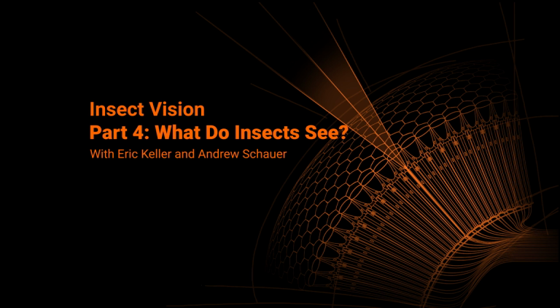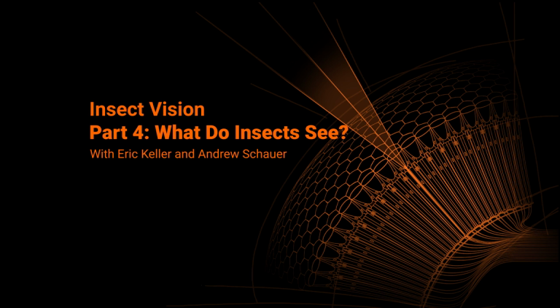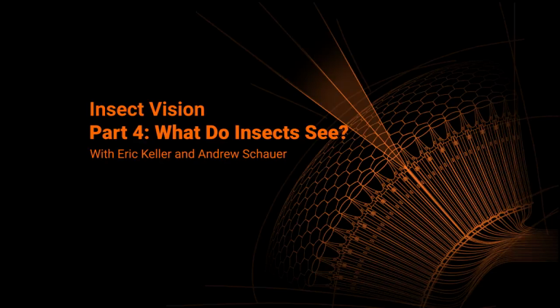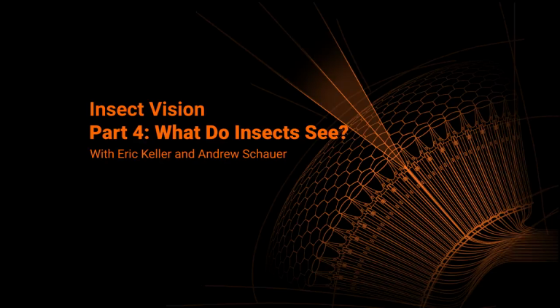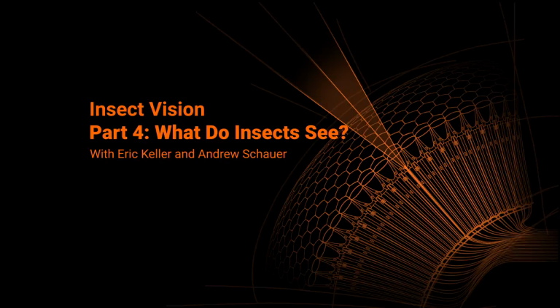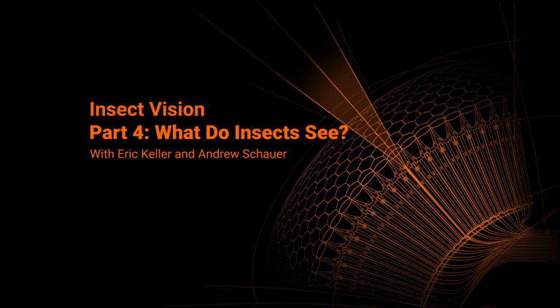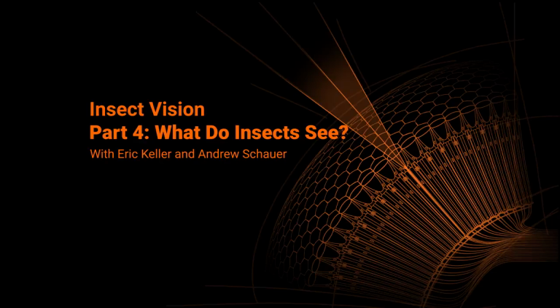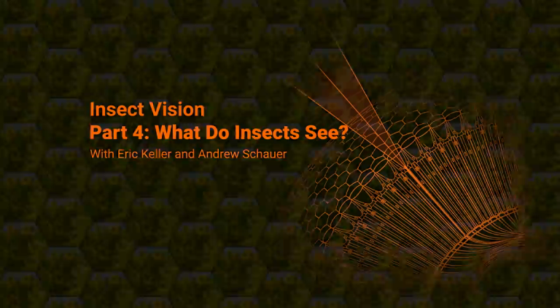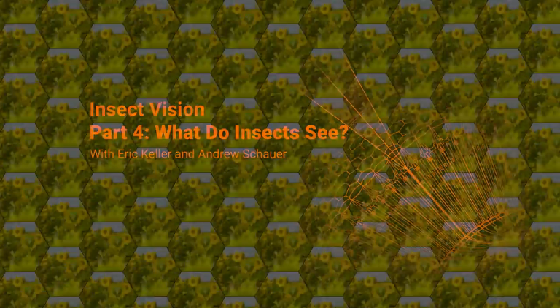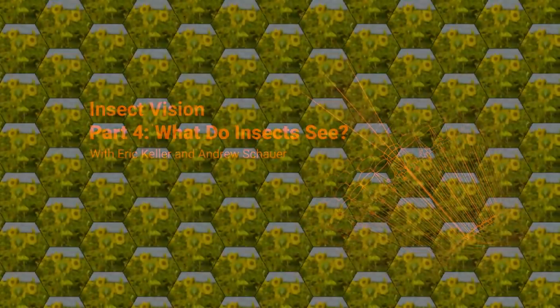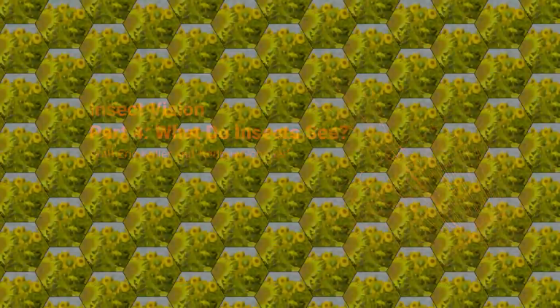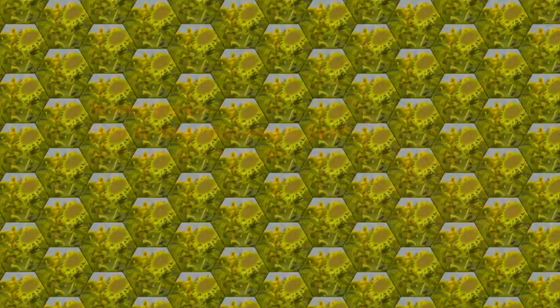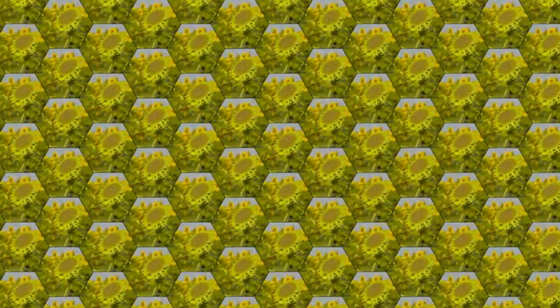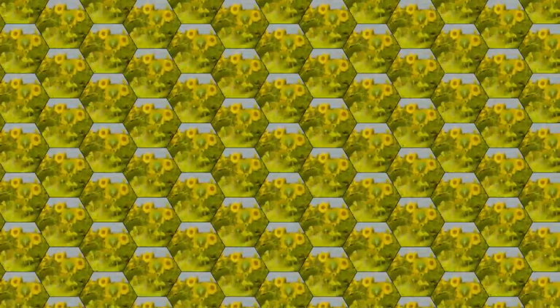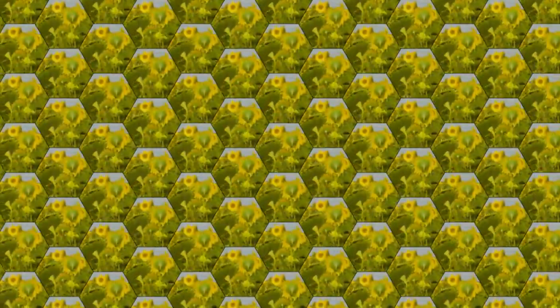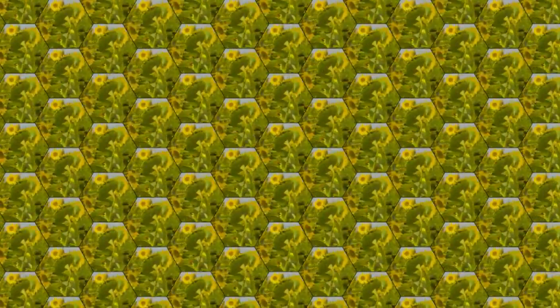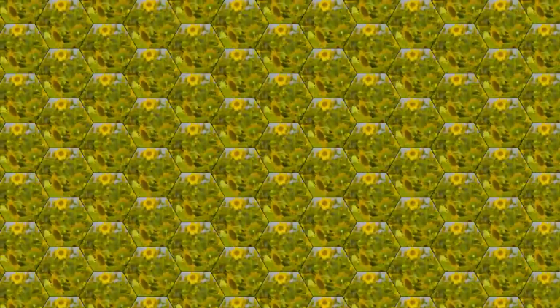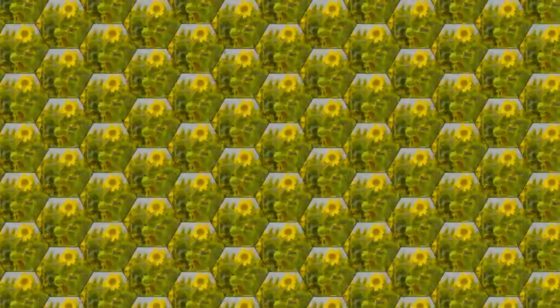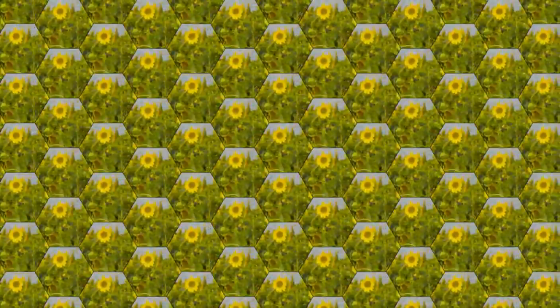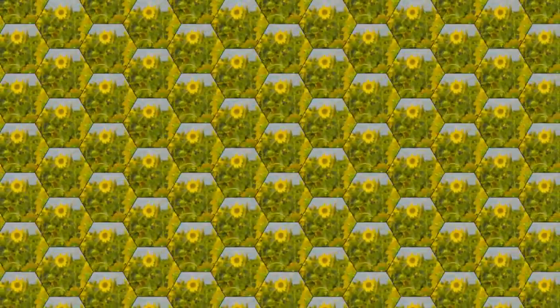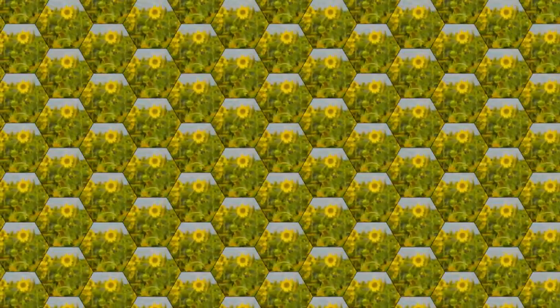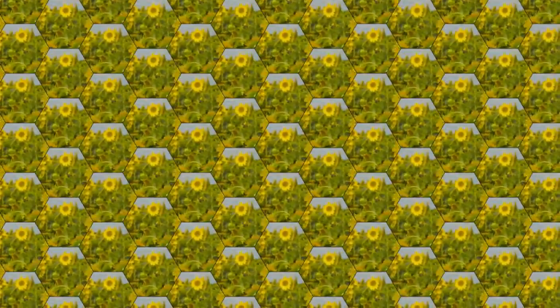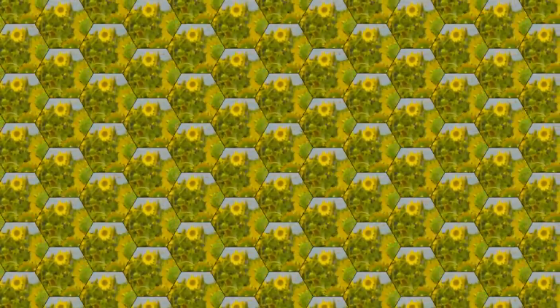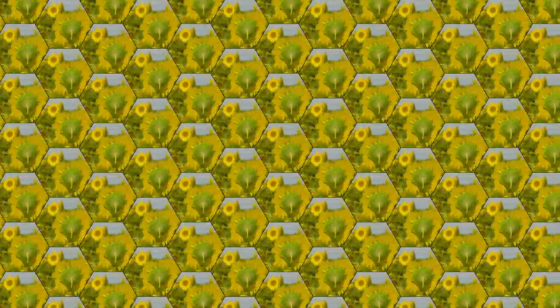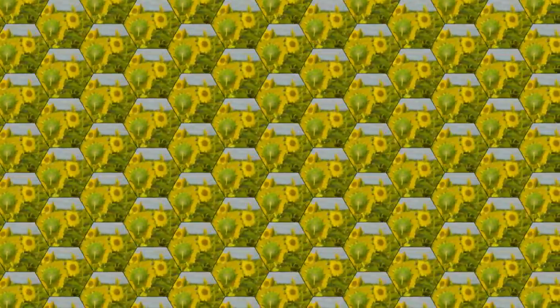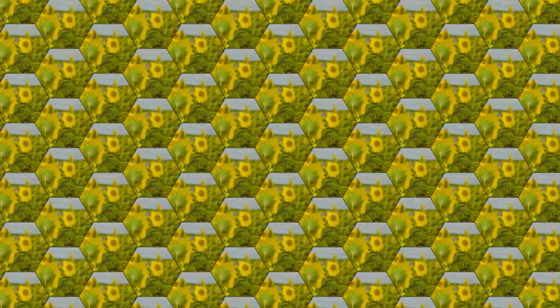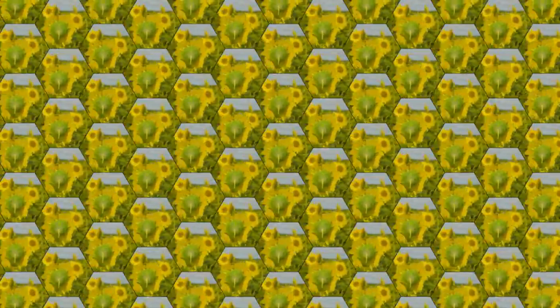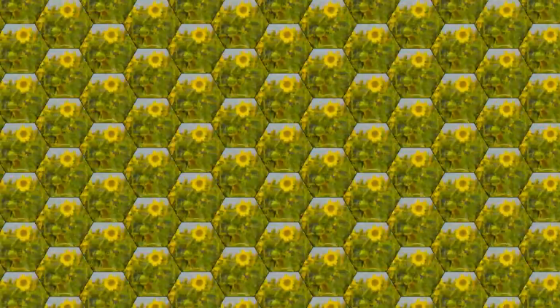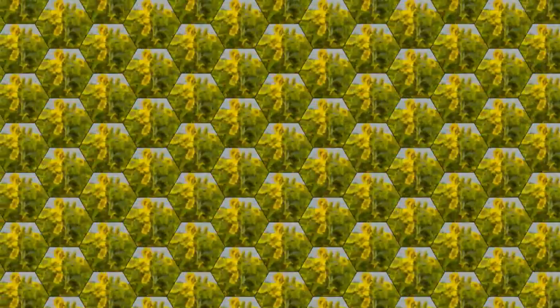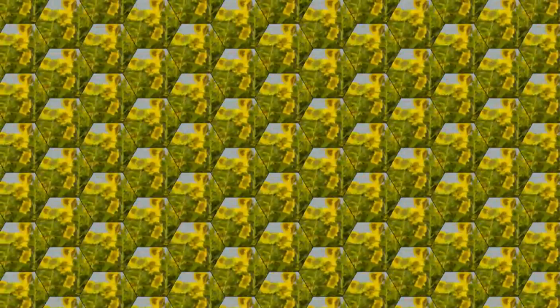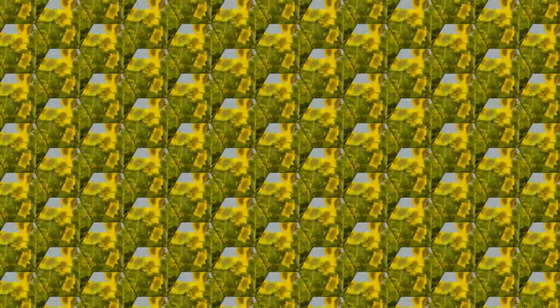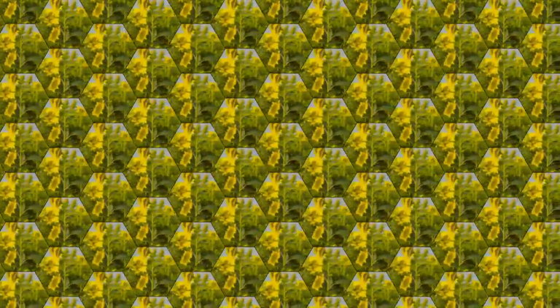Typically, when movies show us a point of view from some bug-eyed creepy crawly, they almost always show the same image repeated over and over again in a honeycomb pattern. But think about it — how would vision like this help anything survive?